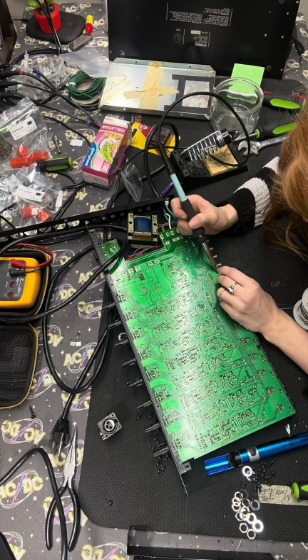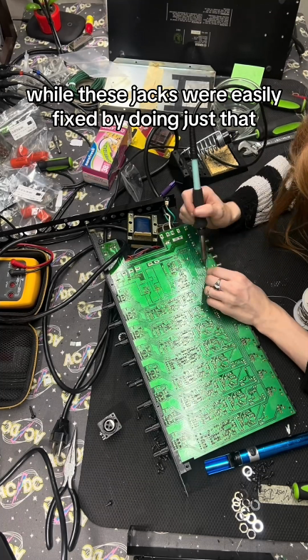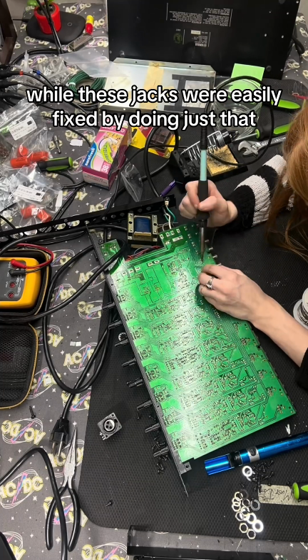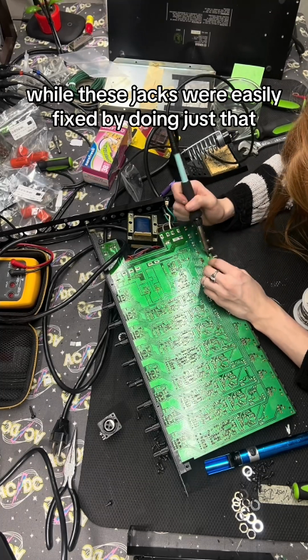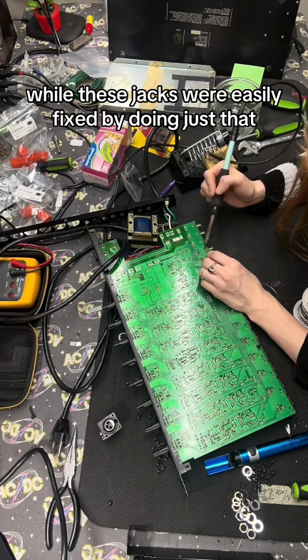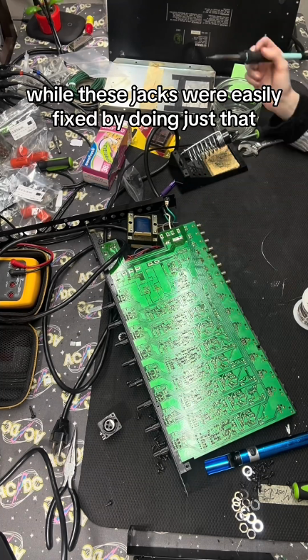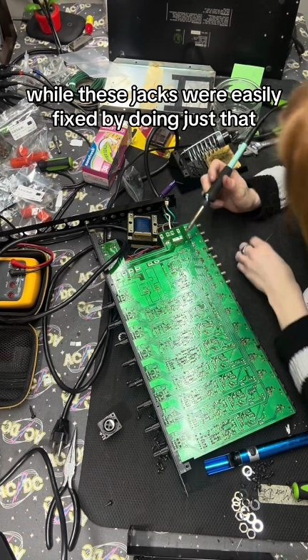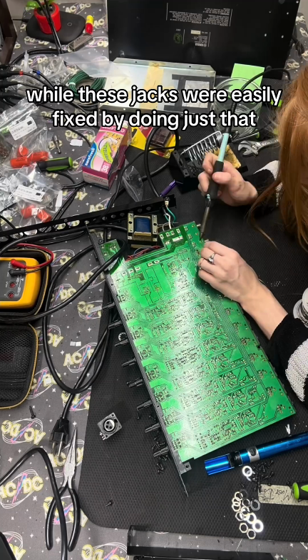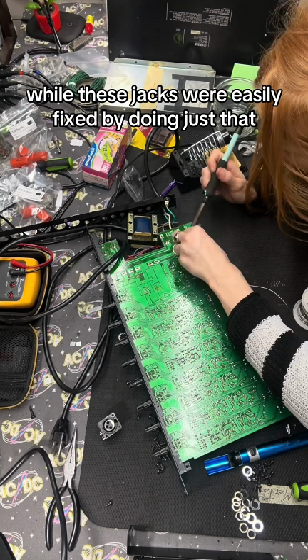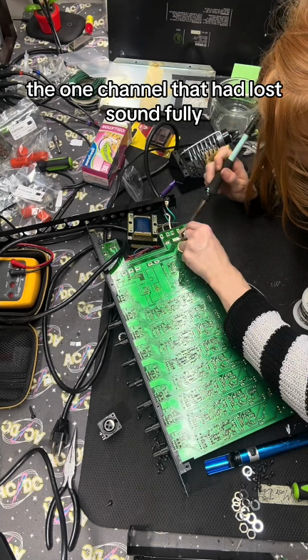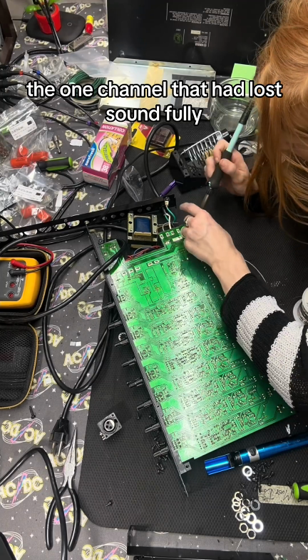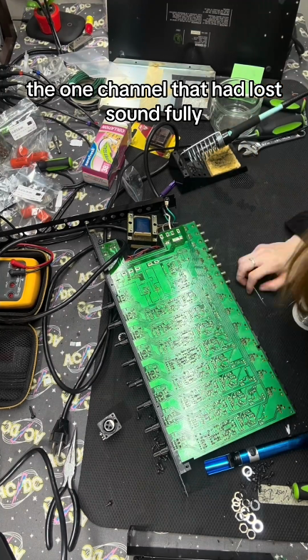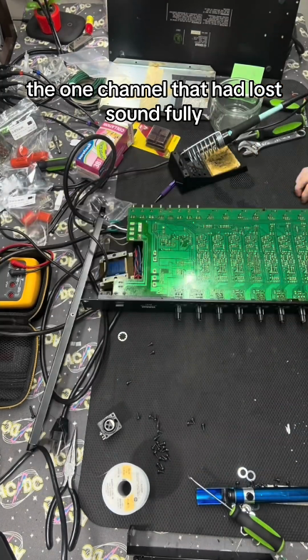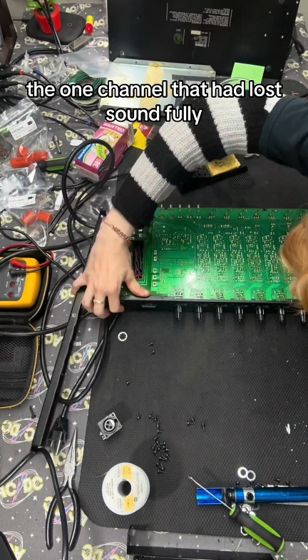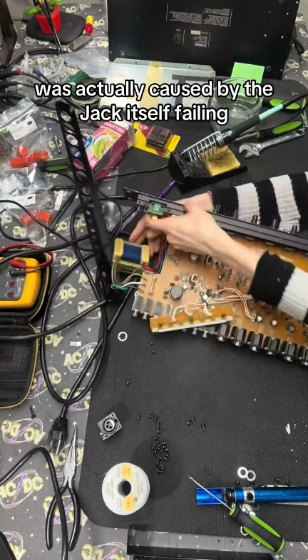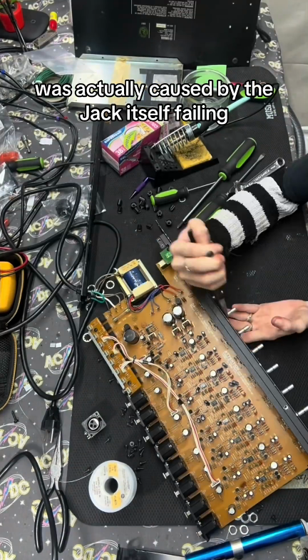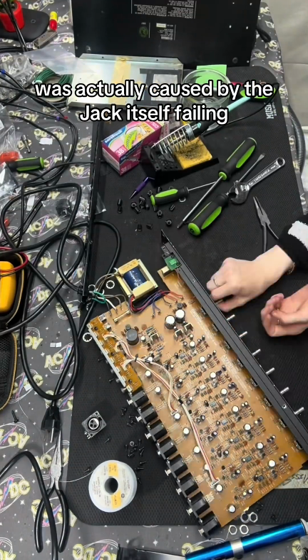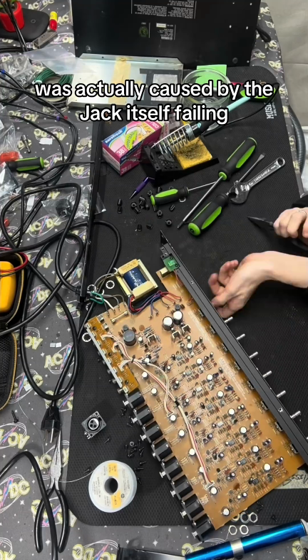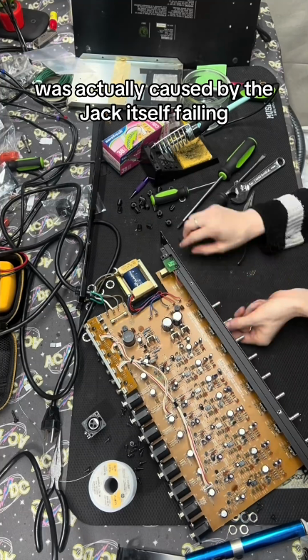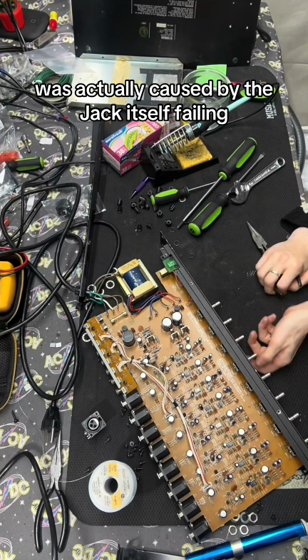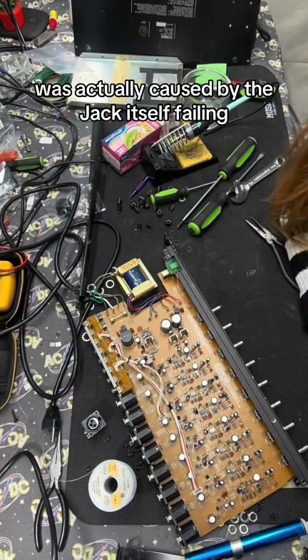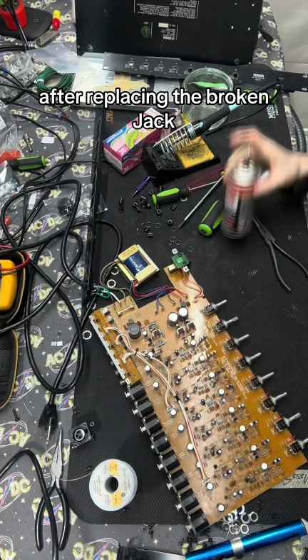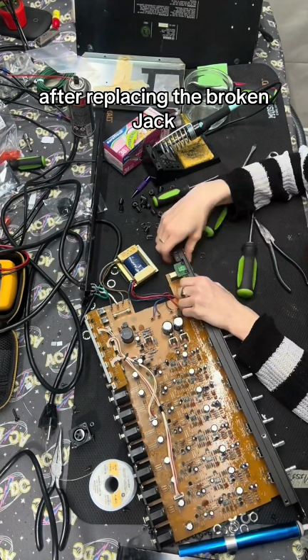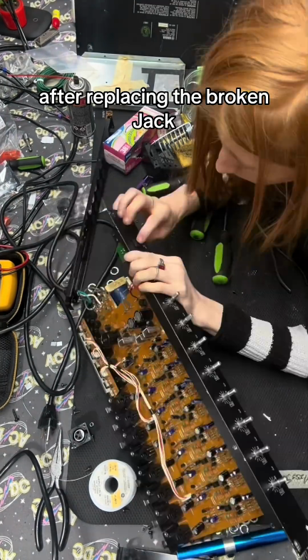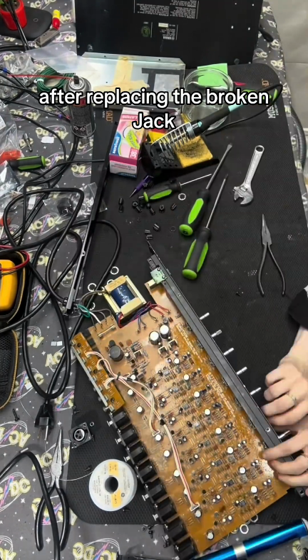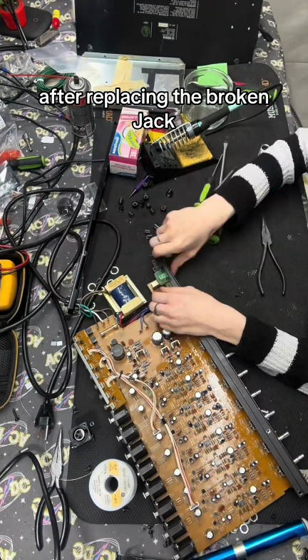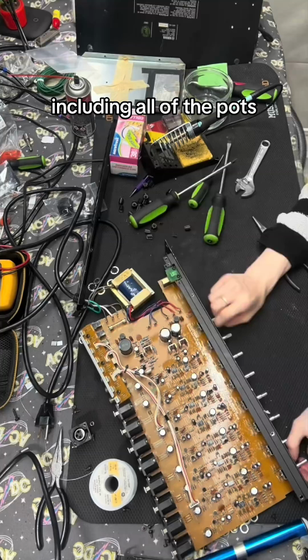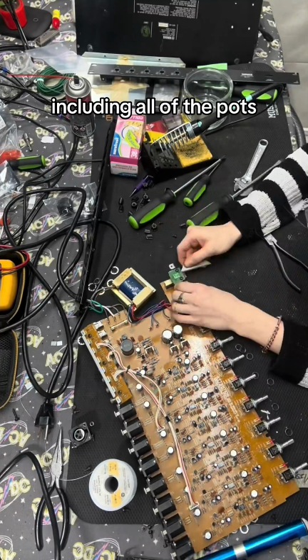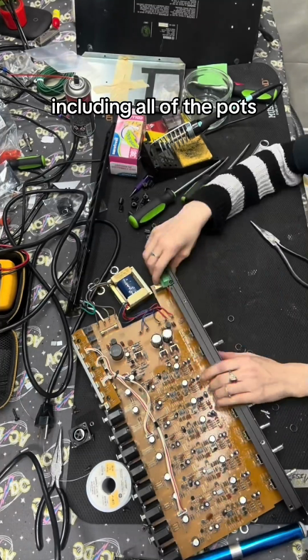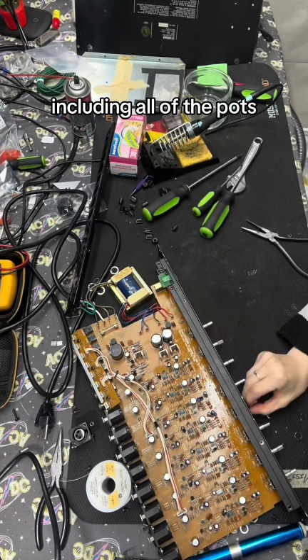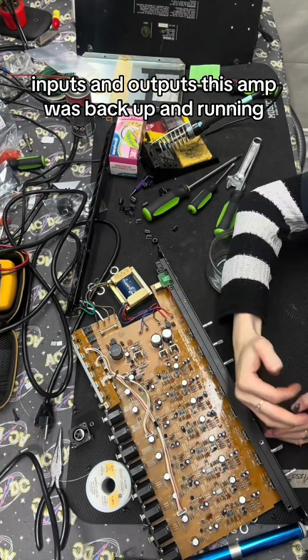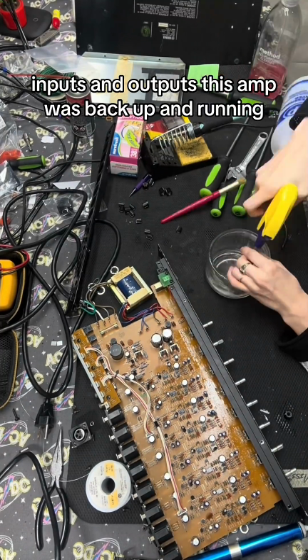While these jacks were easily fixed by doing just that, the one channel that had lost sound fully was actually caused by the jack itself failing. After replacing the broken jack and cleaning all of the pots, inputs, and outputs, this amp was back up and running.